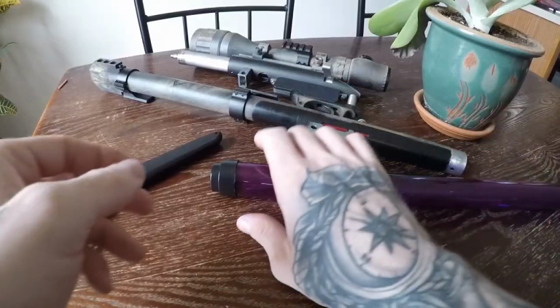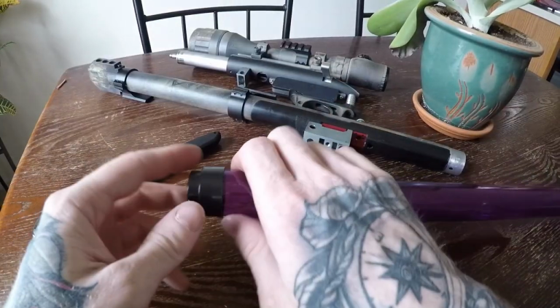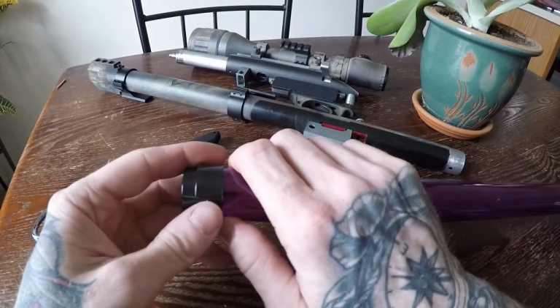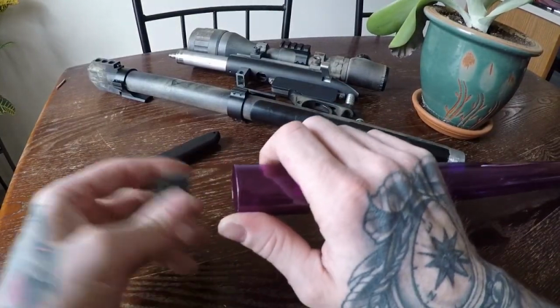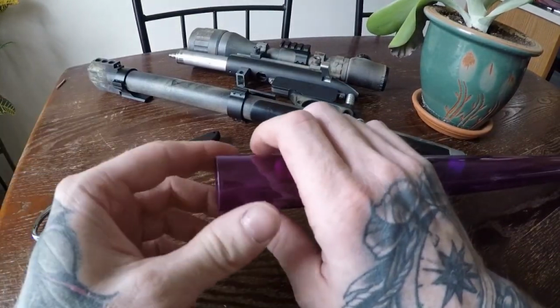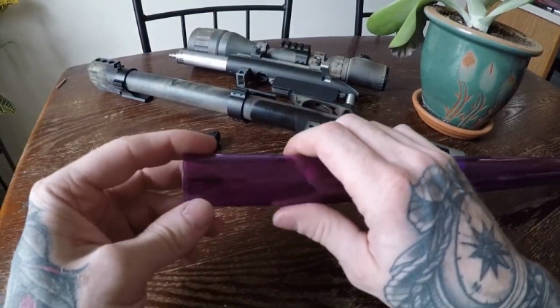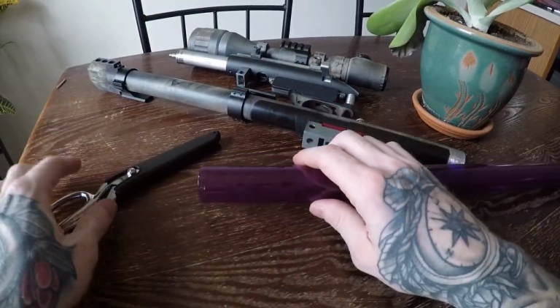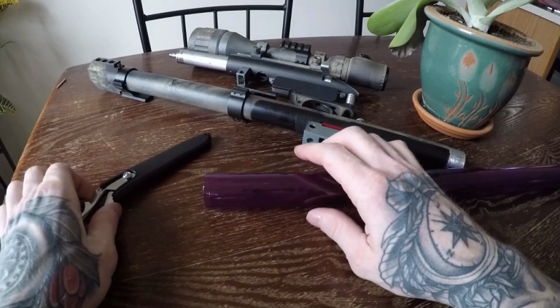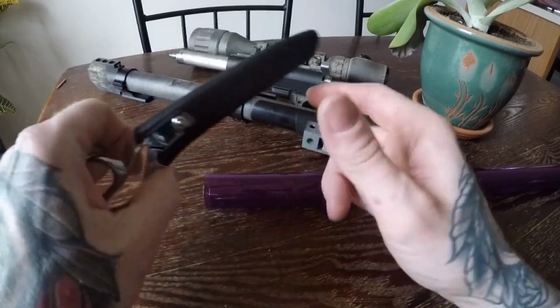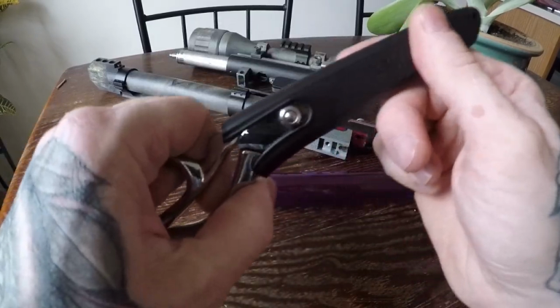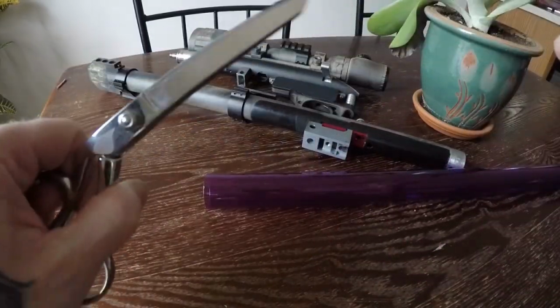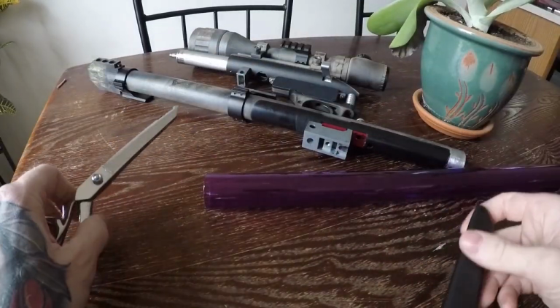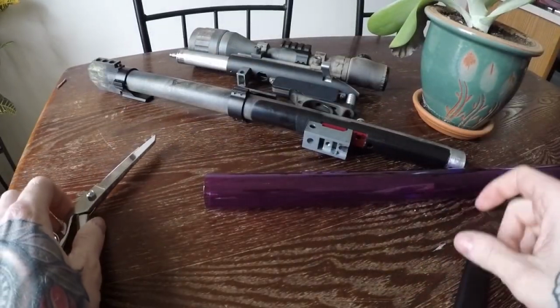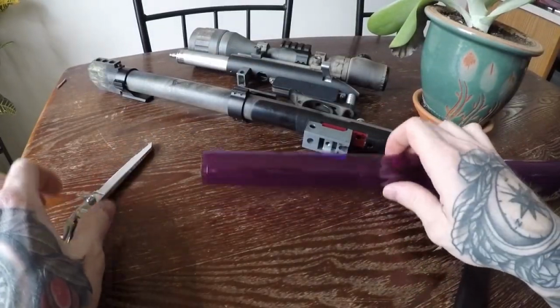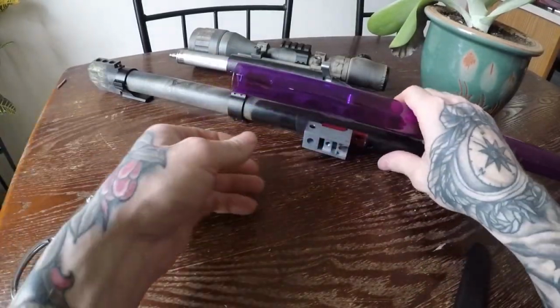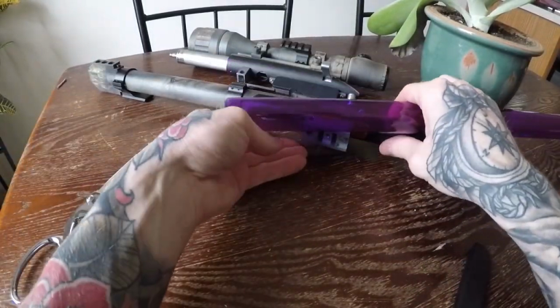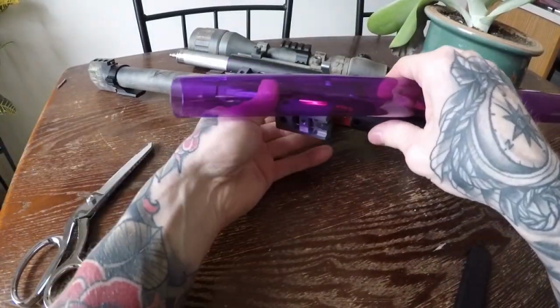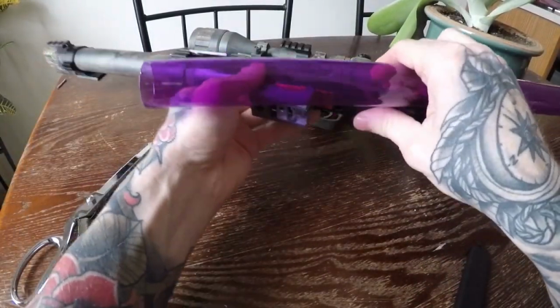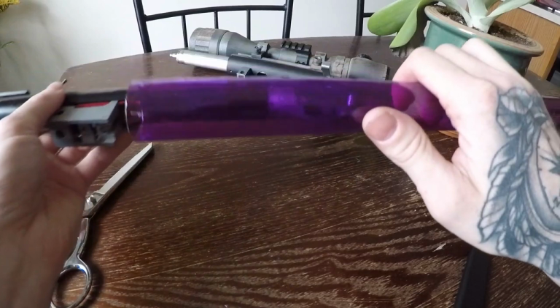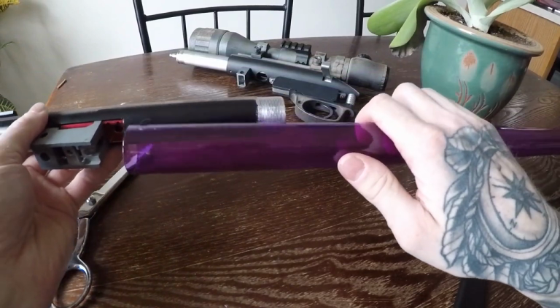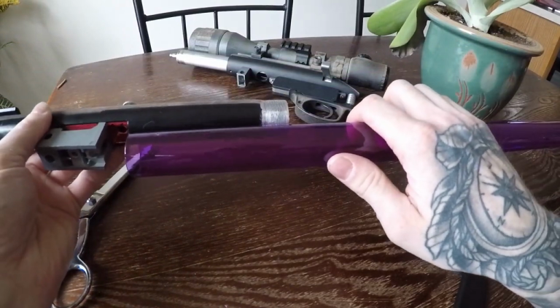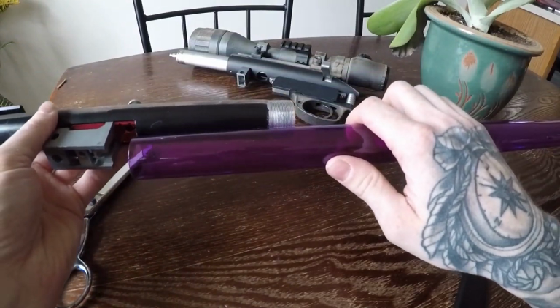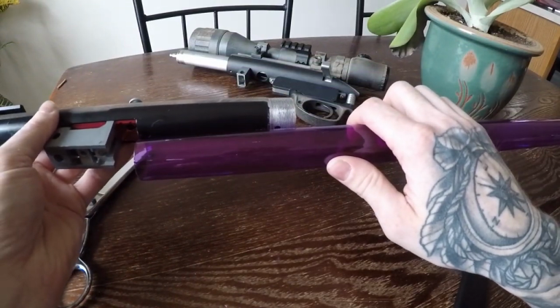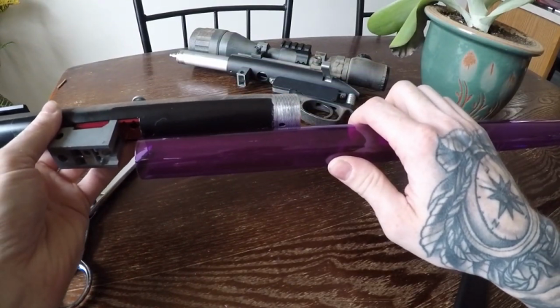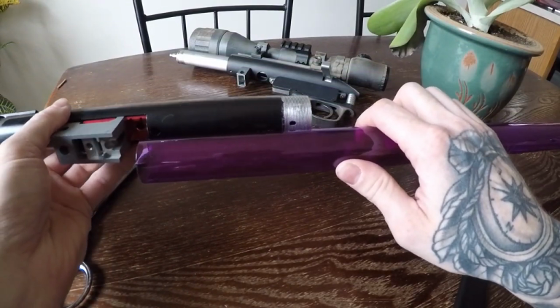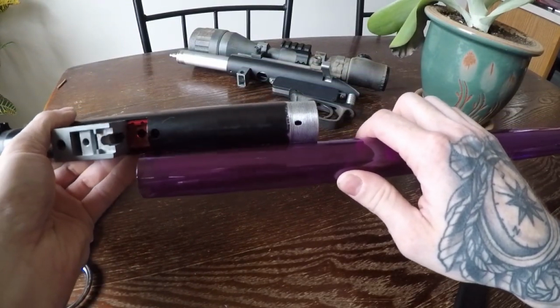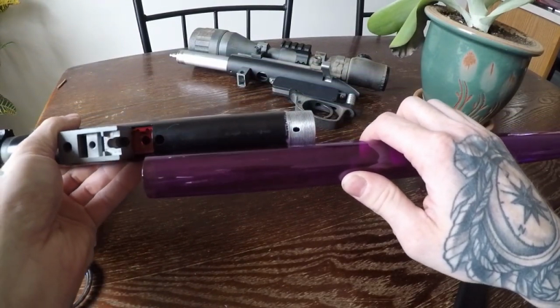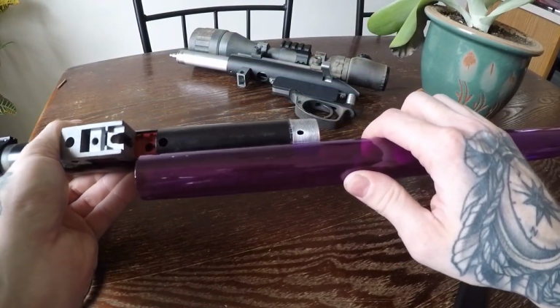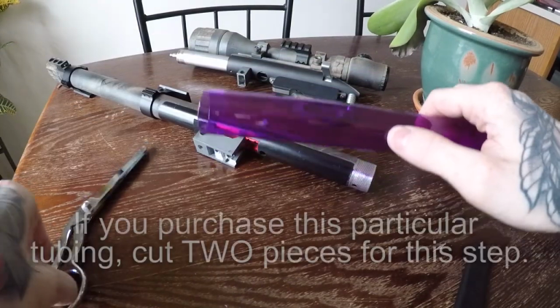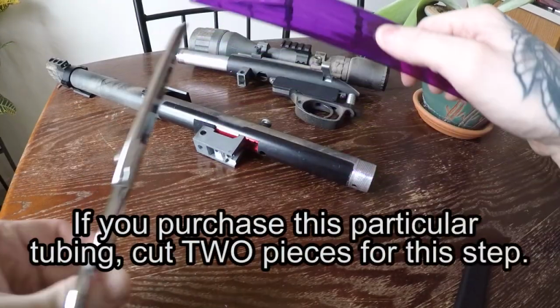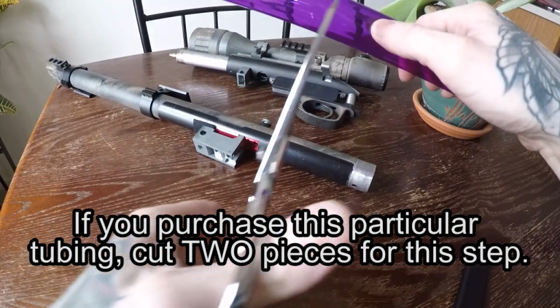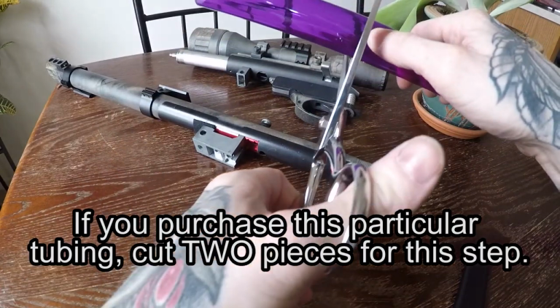To get started, you want to cut two pieces of the tube to the proper length. They need to be just under four and a half inches. Hold the tubing against your outer barrel like this — from the bottom of the hop window to the end of the outer barrel is the length you want. Just a rough cut is fine for now.